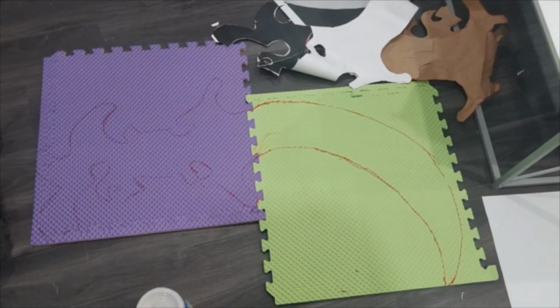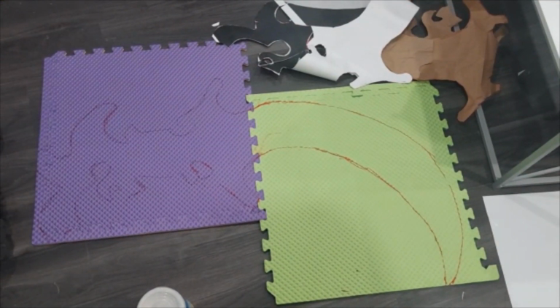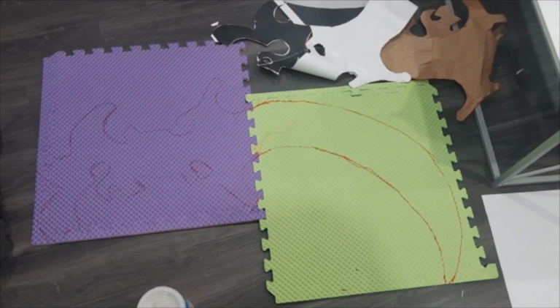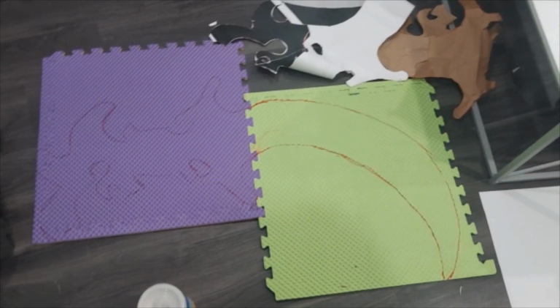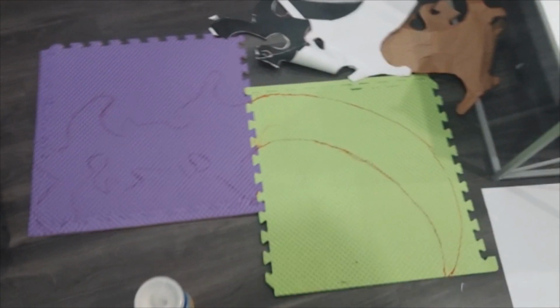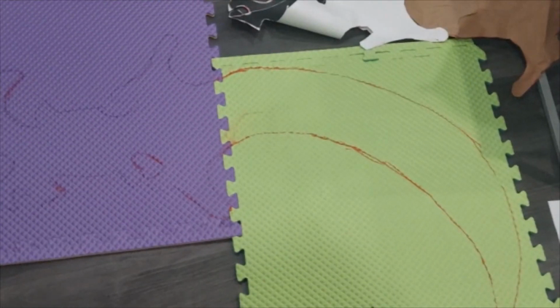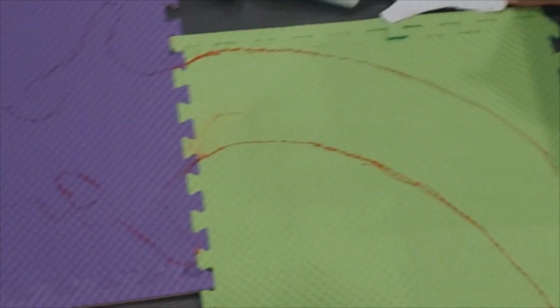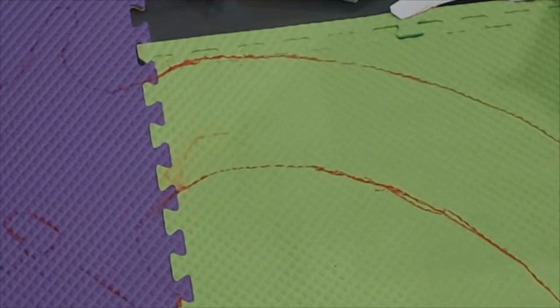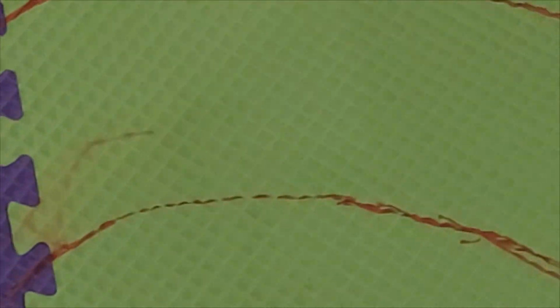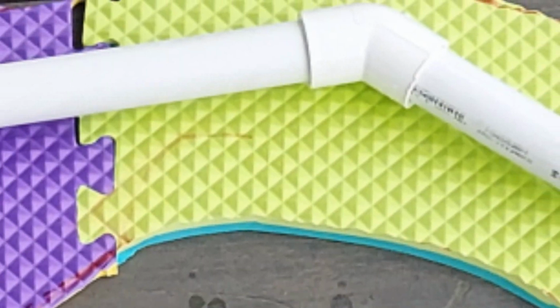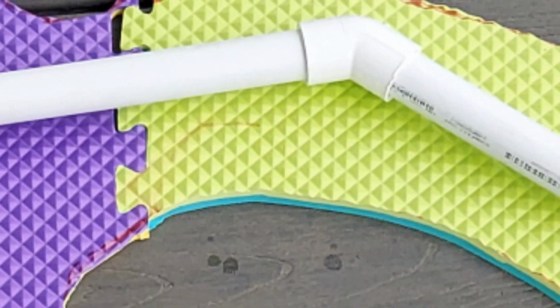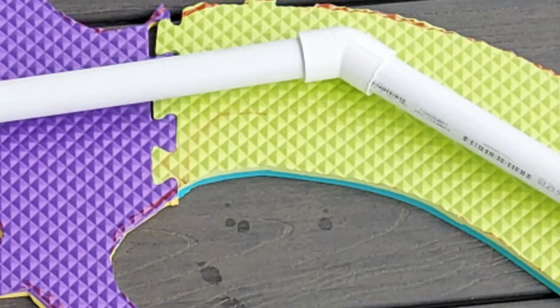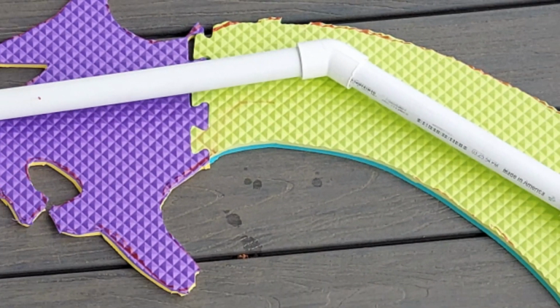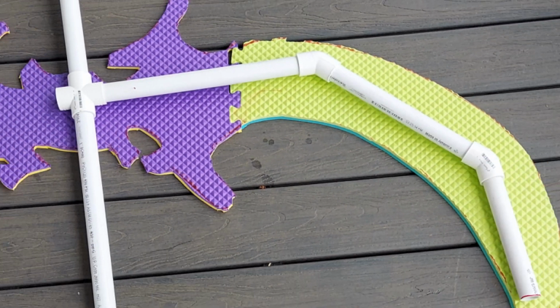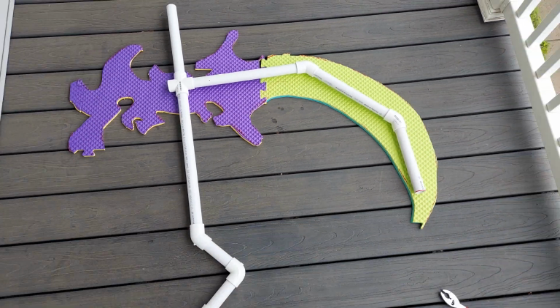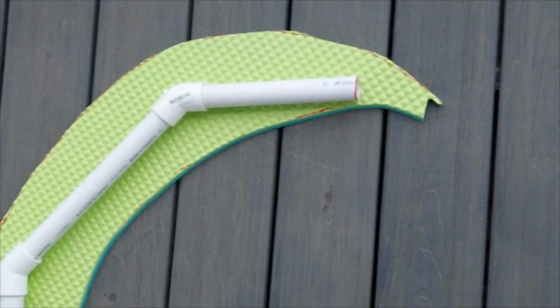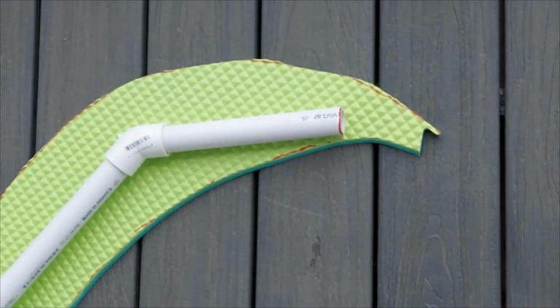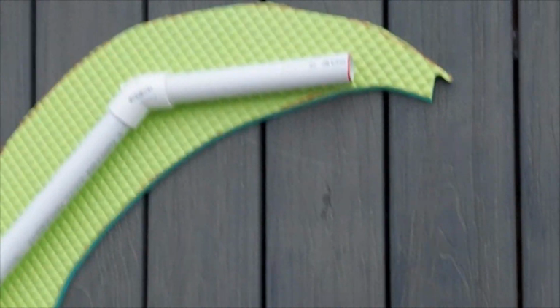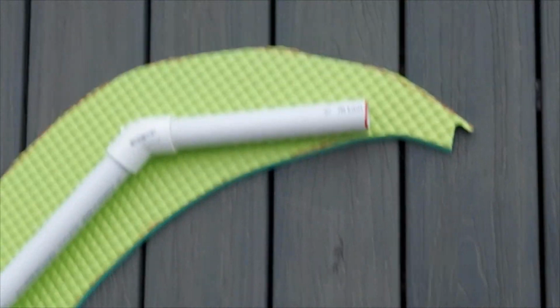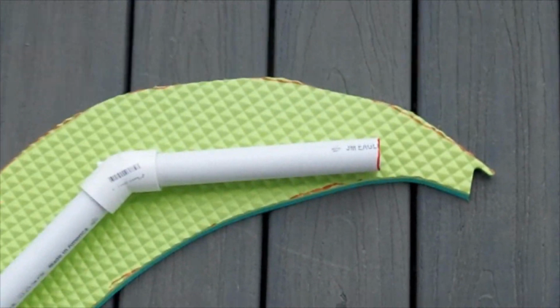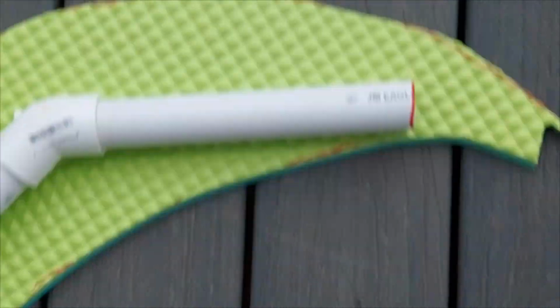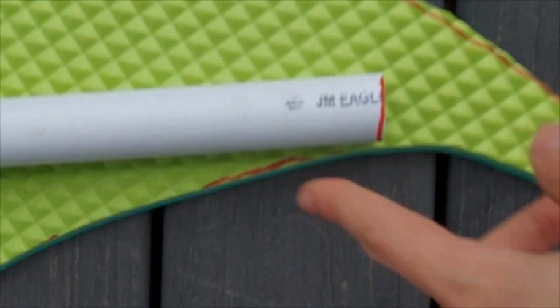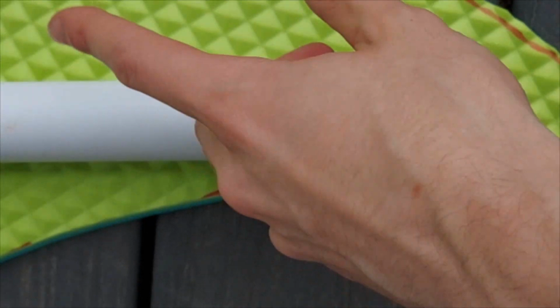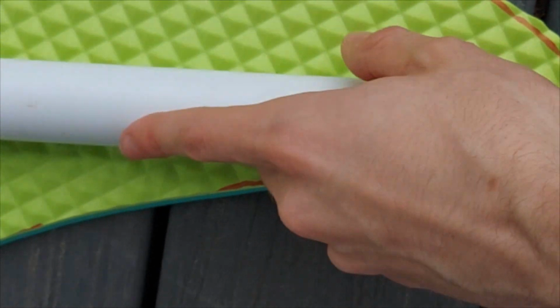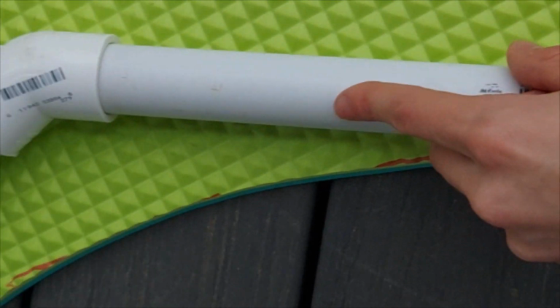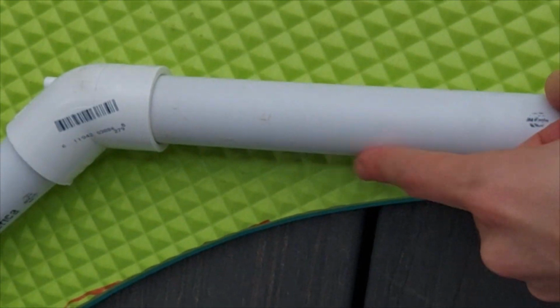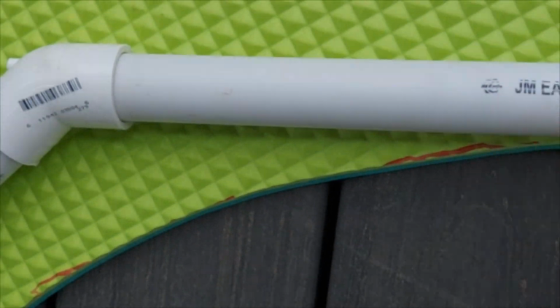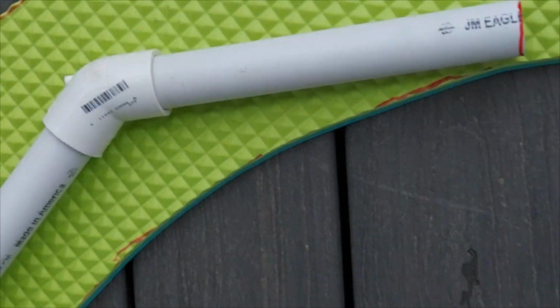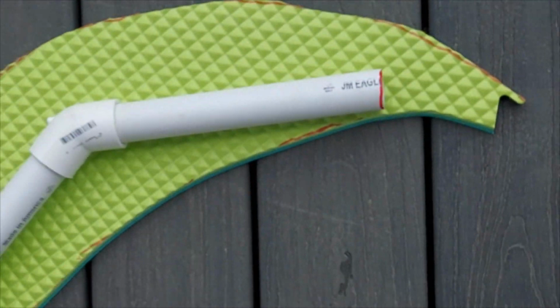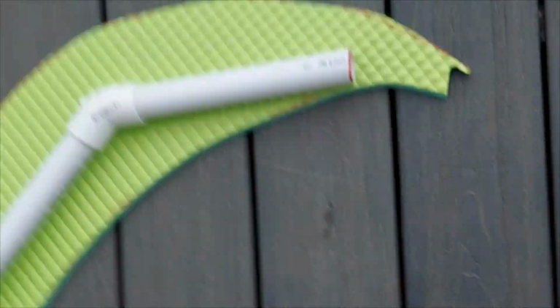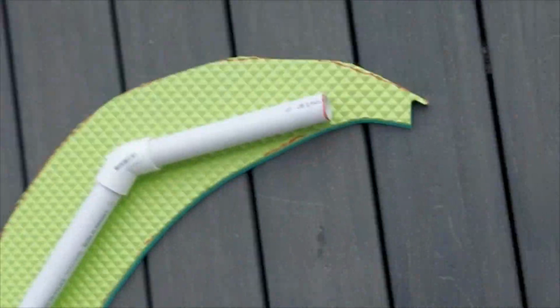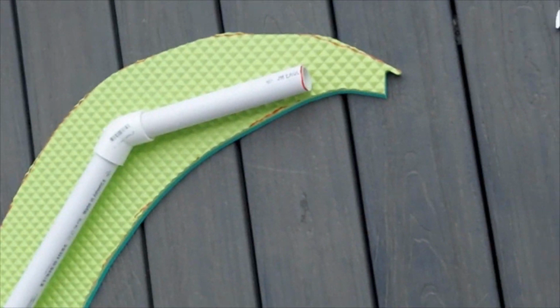The finished pattern looked like this, but there was a bit of a problem when I went to line it up with the PVC pipe. I think I'm just going to have to cut this right here in the middle.